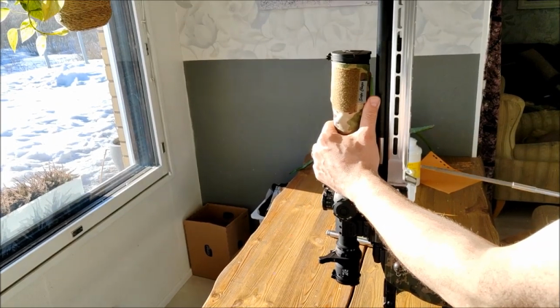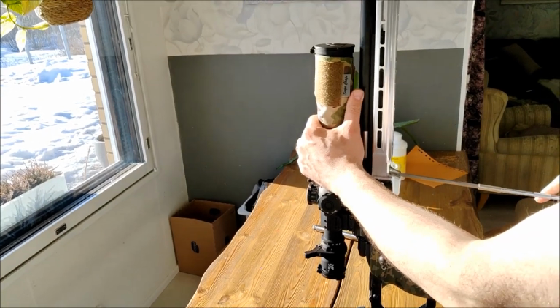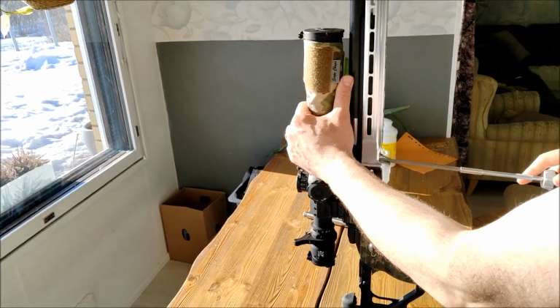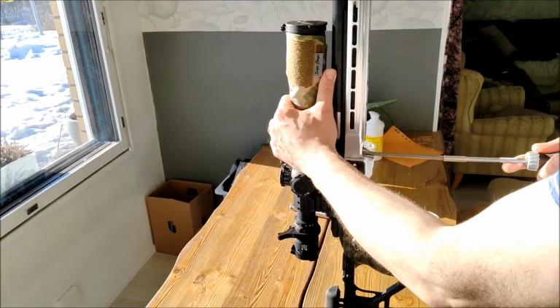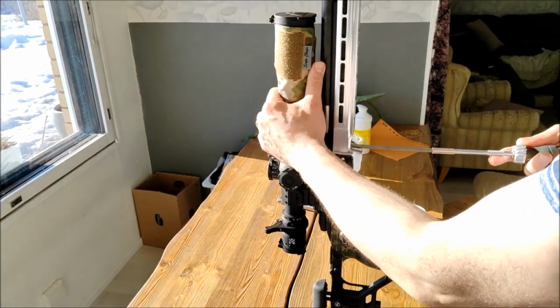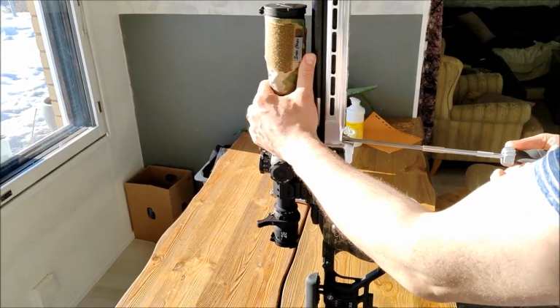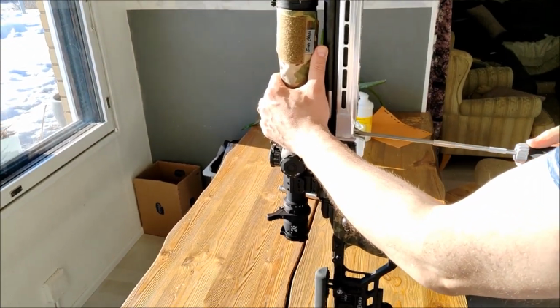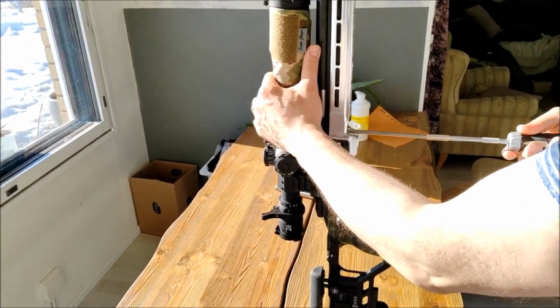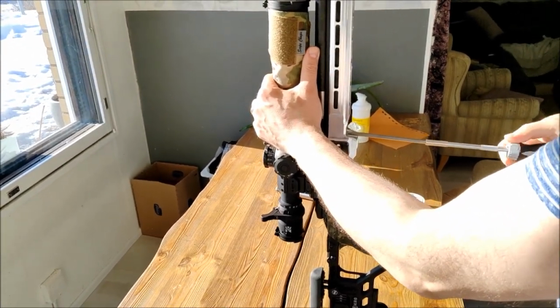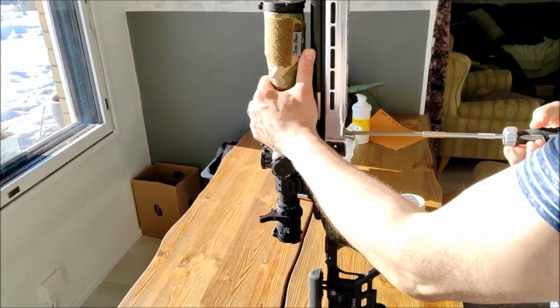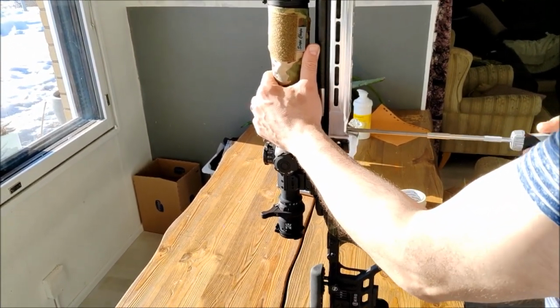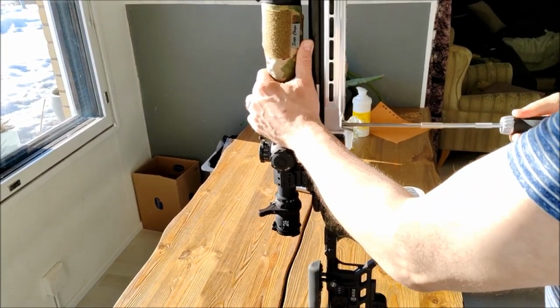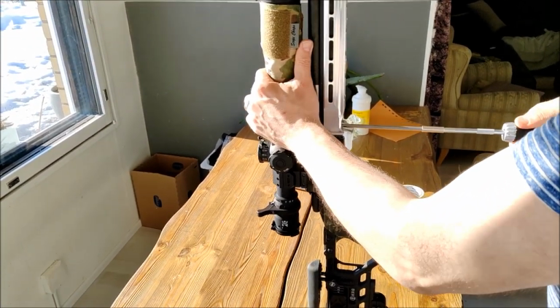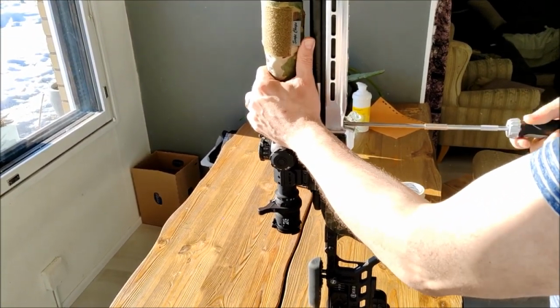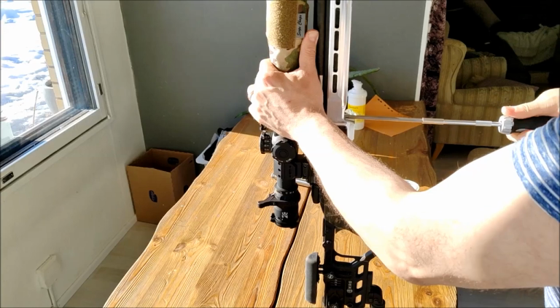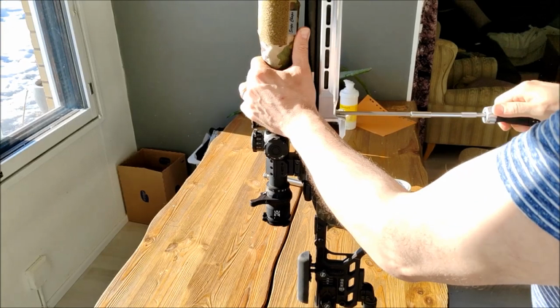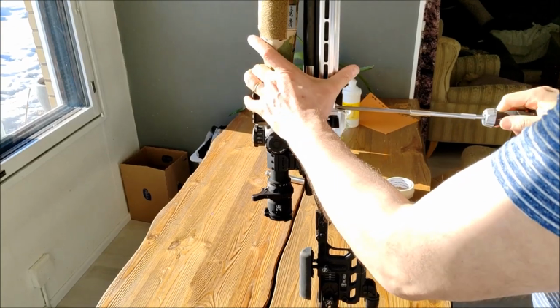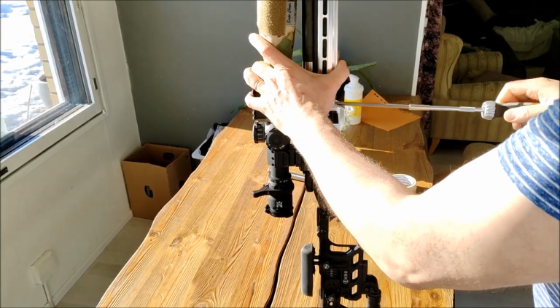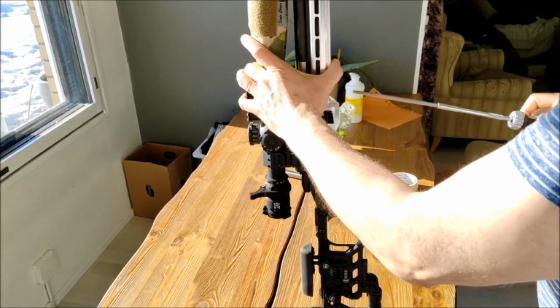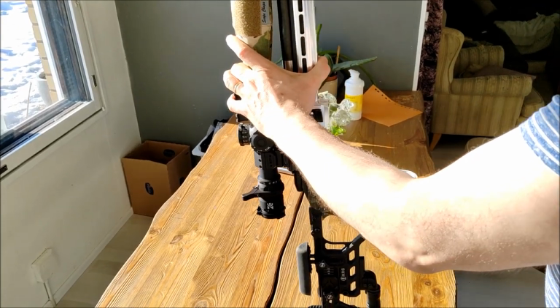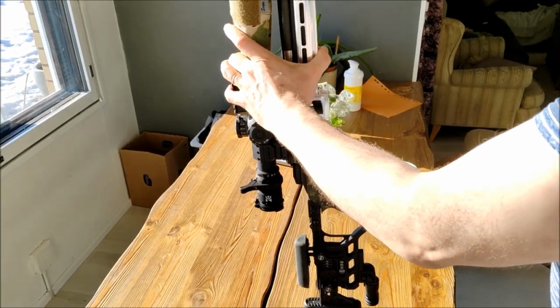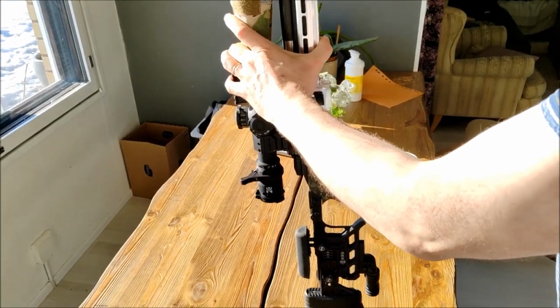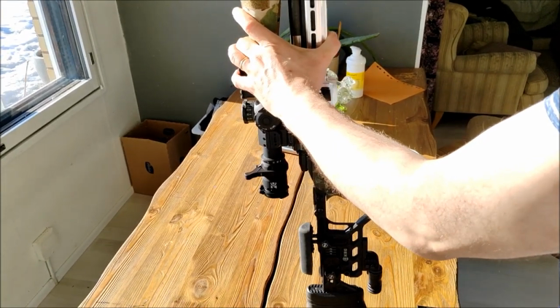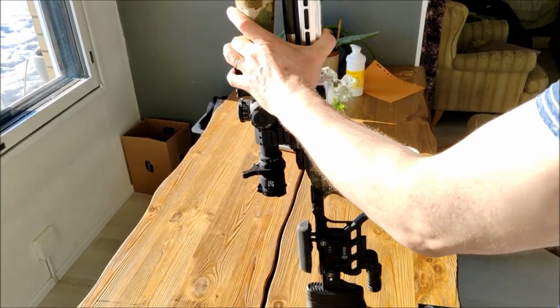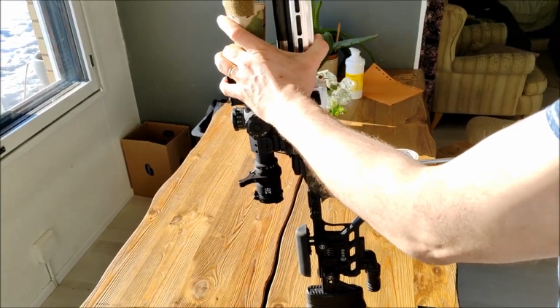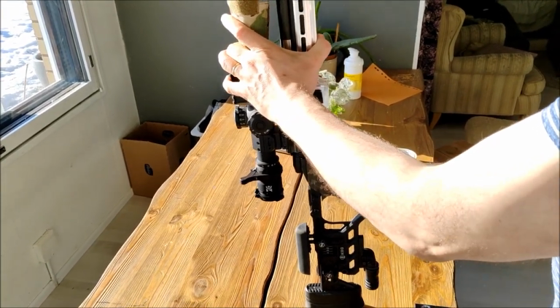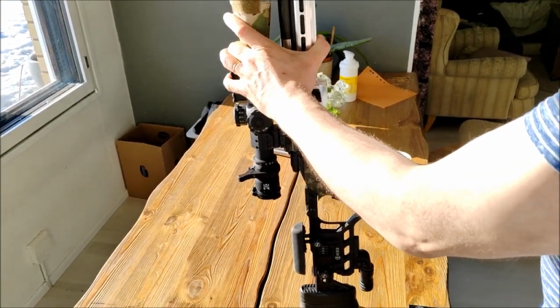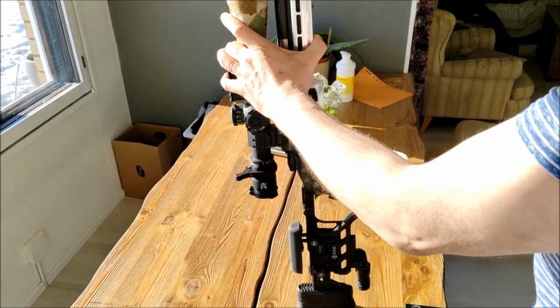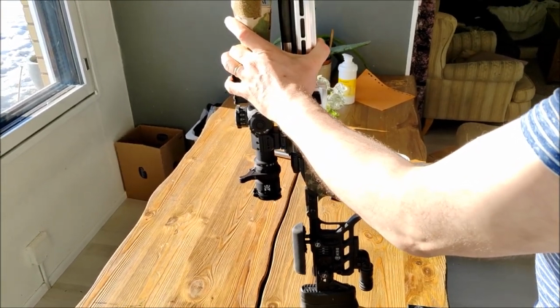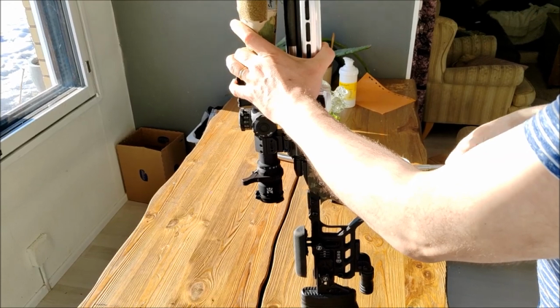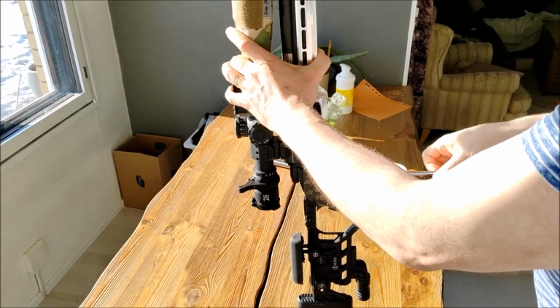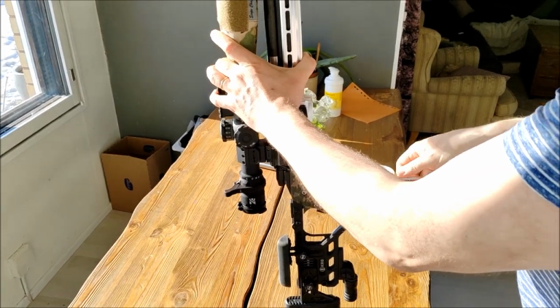Let's remove the action from the KRG Whiskey chassis — two screws, very simple.